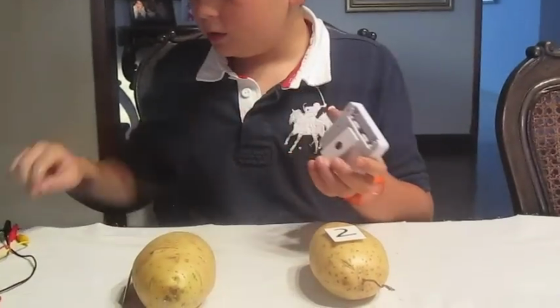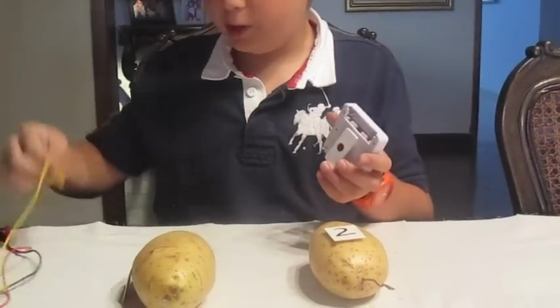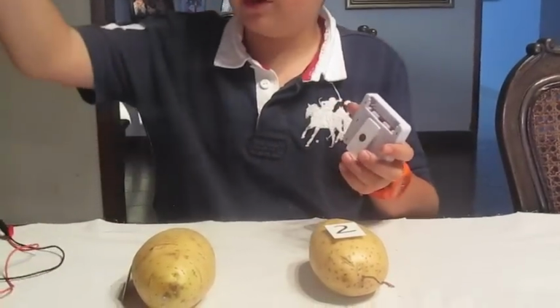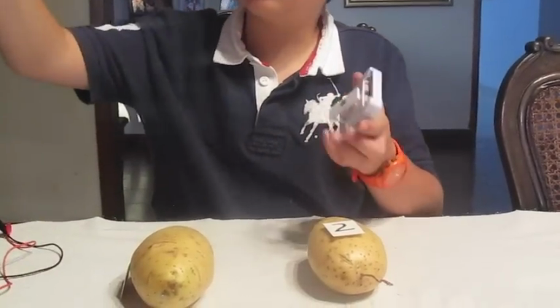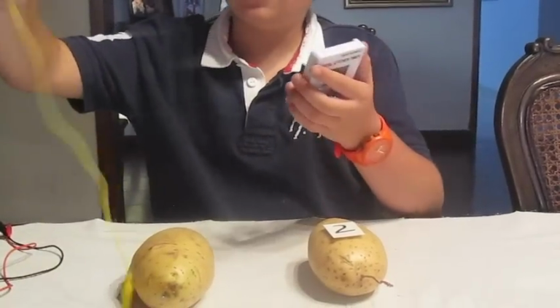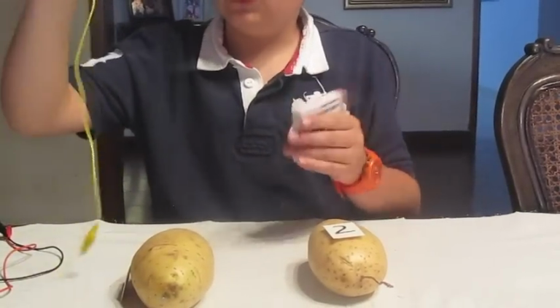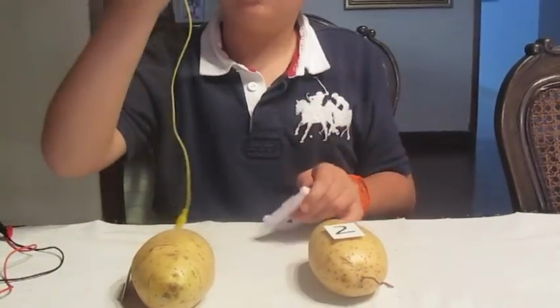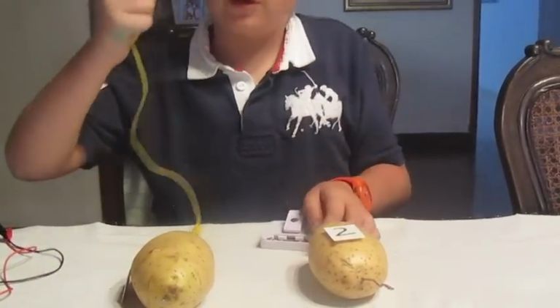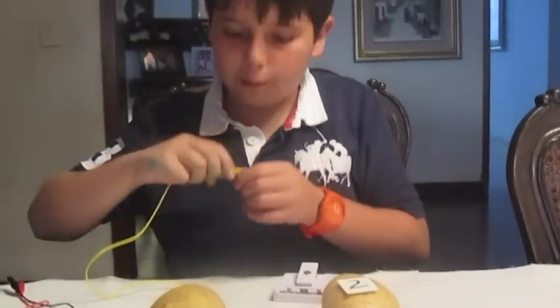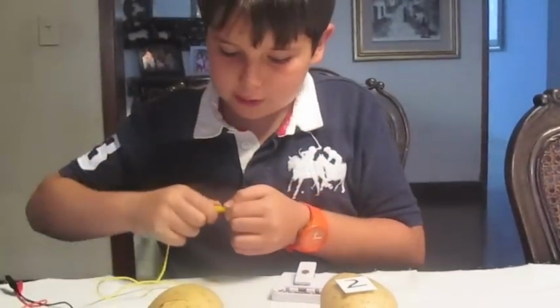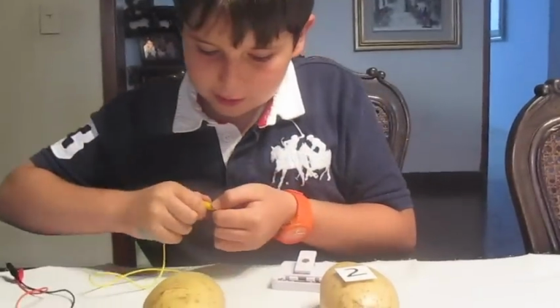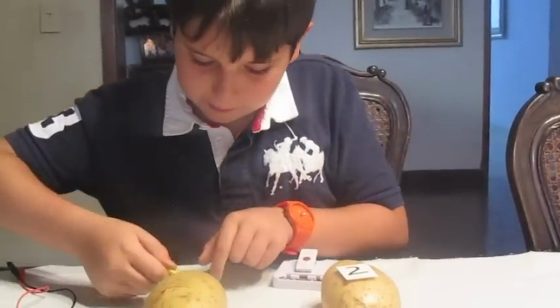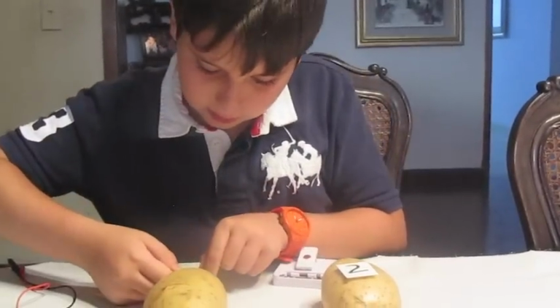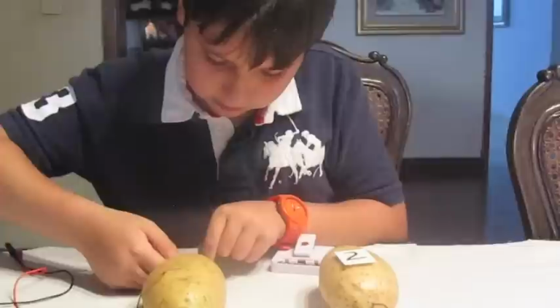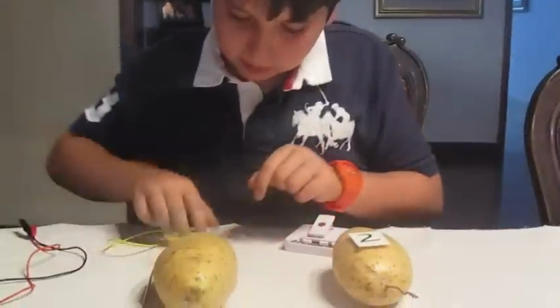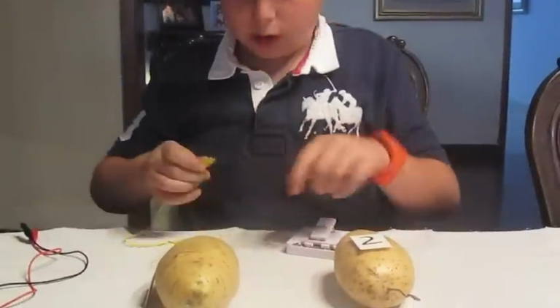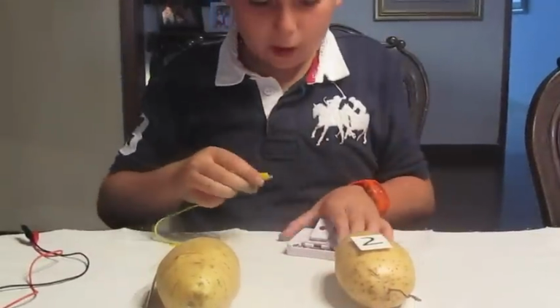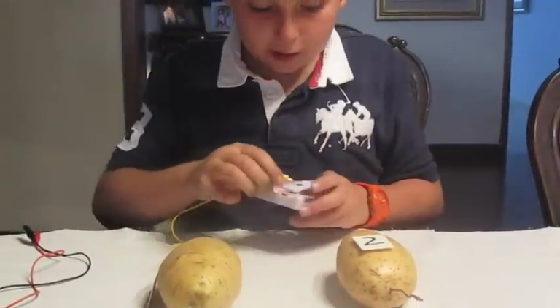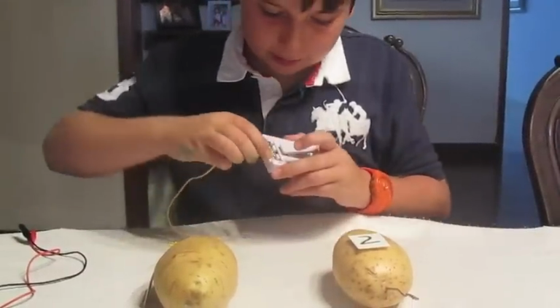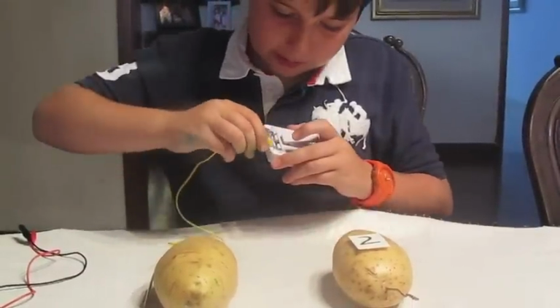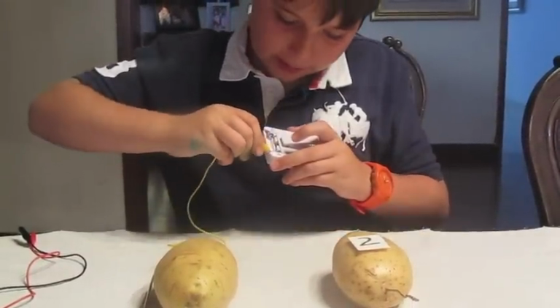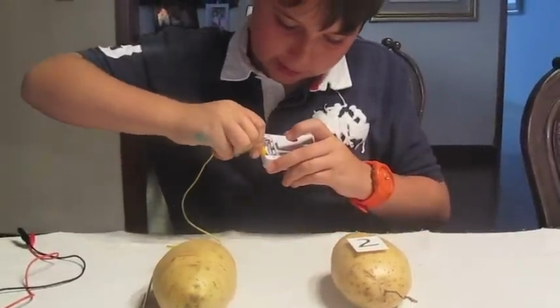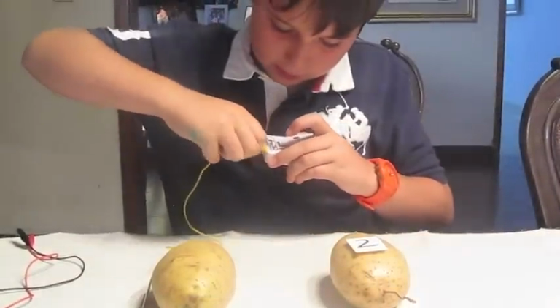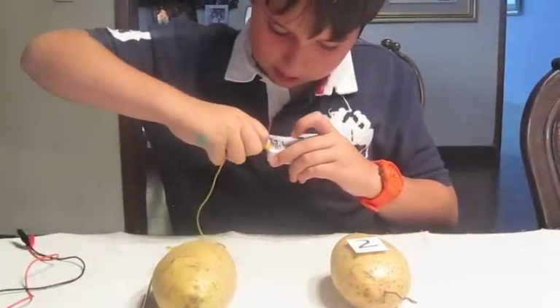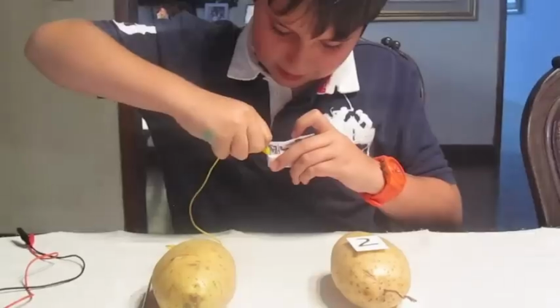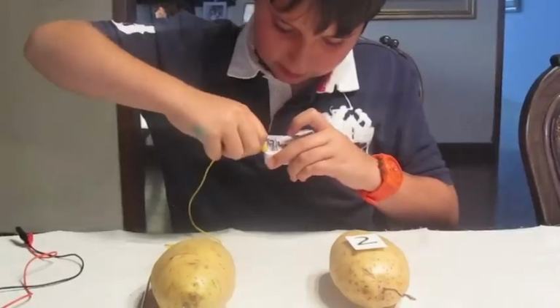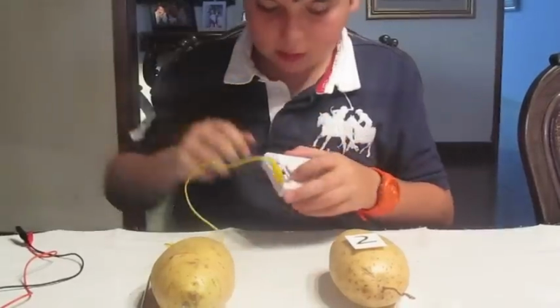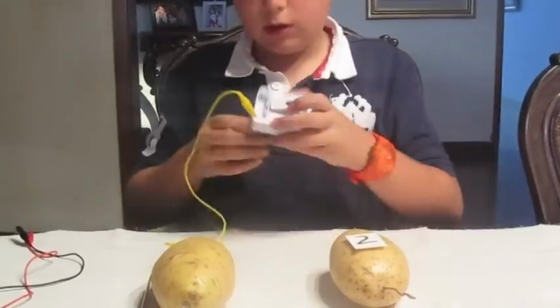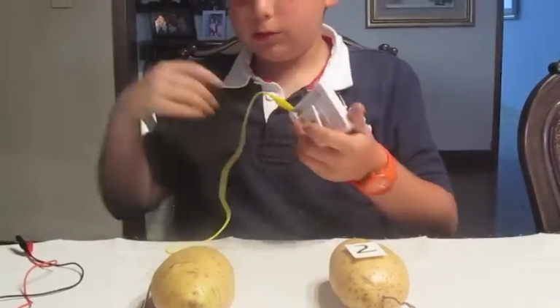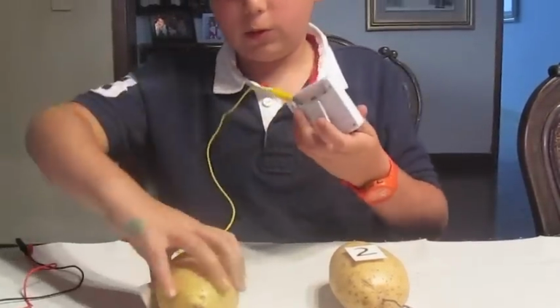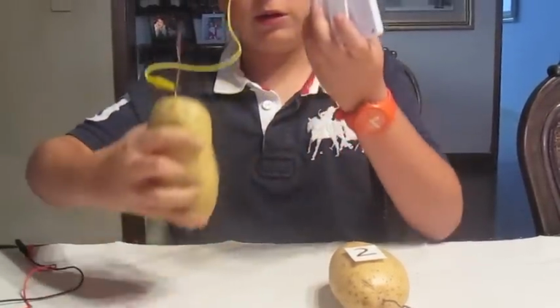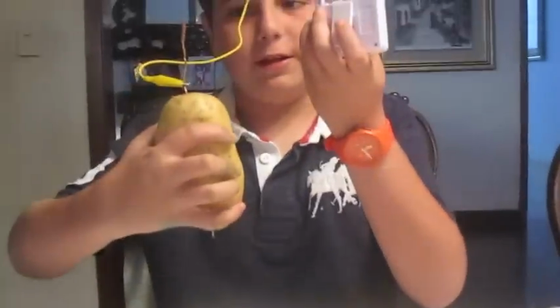Once you have identified the terminals, grab one of the alligator clip wires and clip it to the copper wire in potato one. On the other end, clip it to the positive side of the clock. It will look like this.